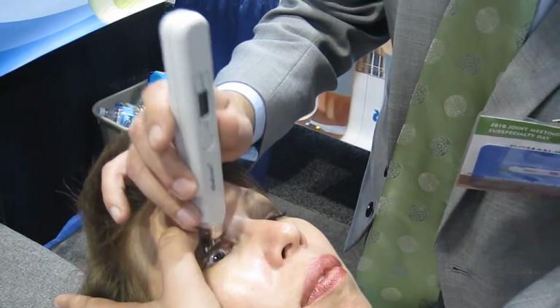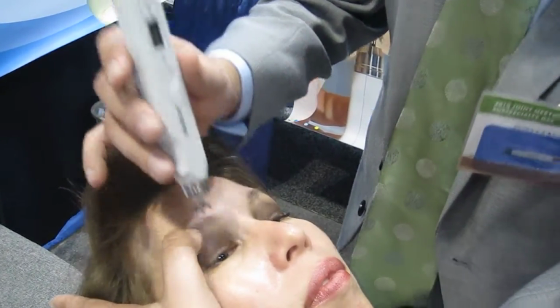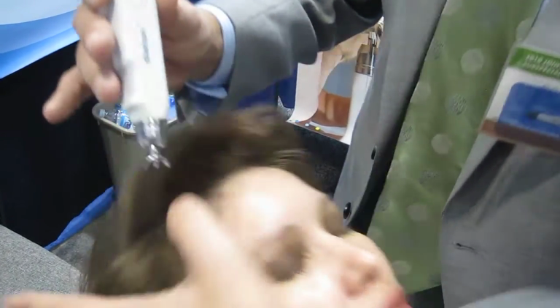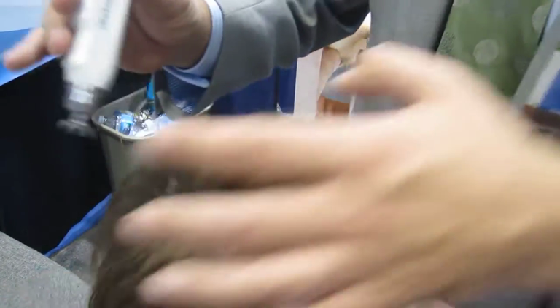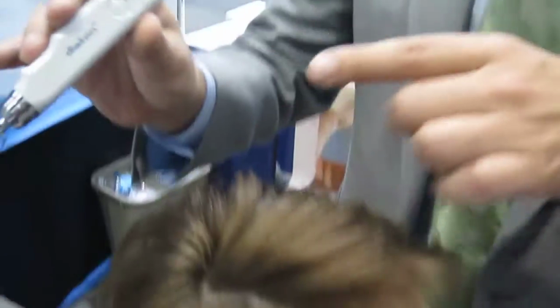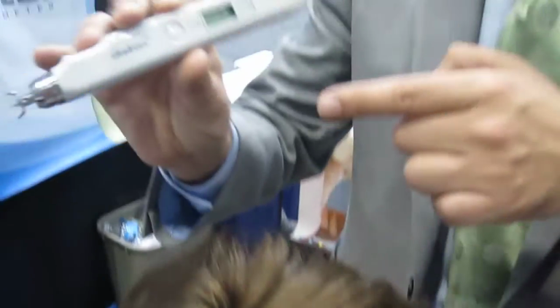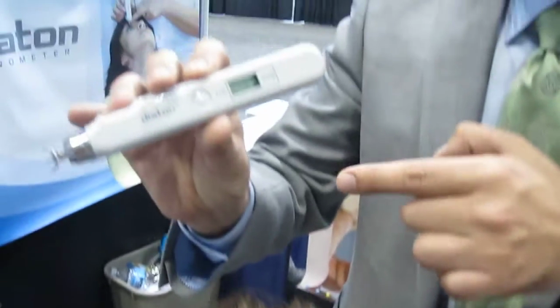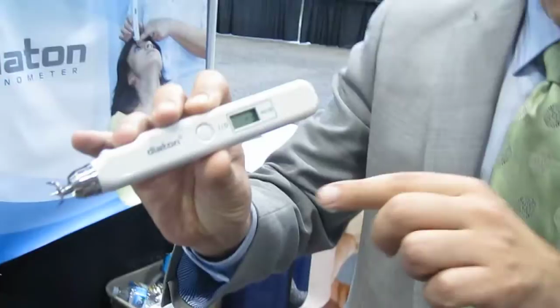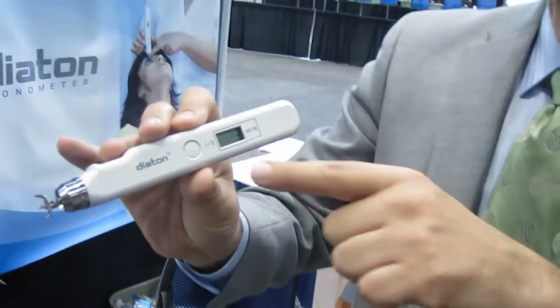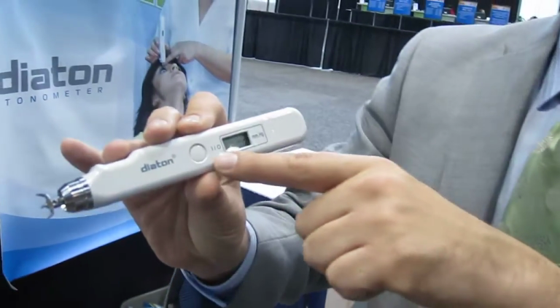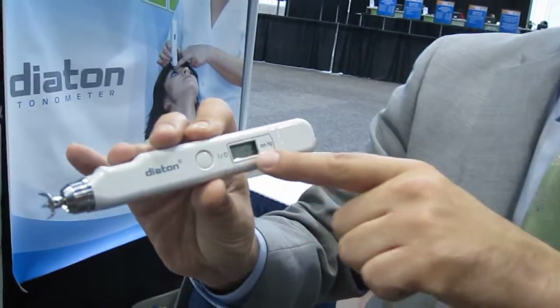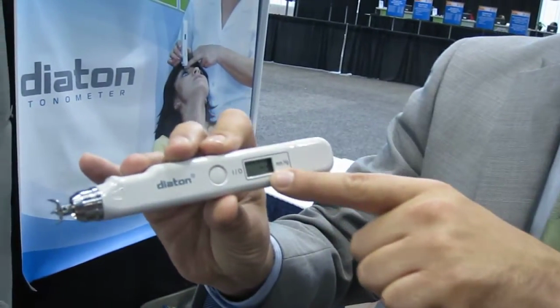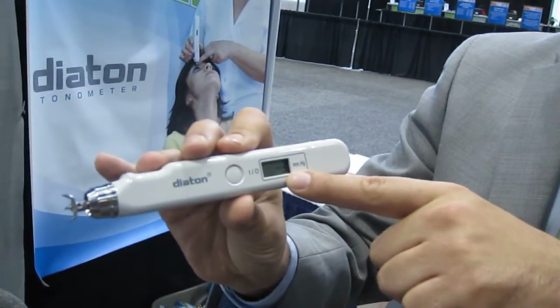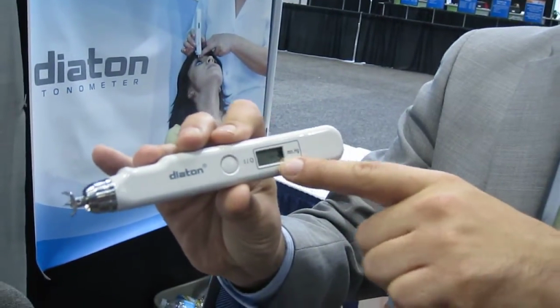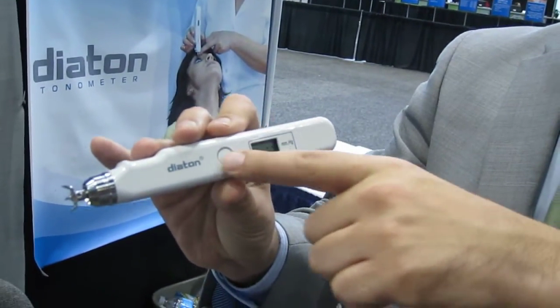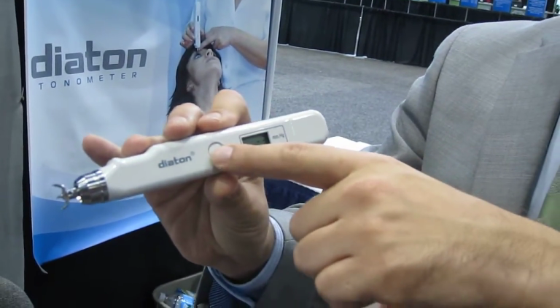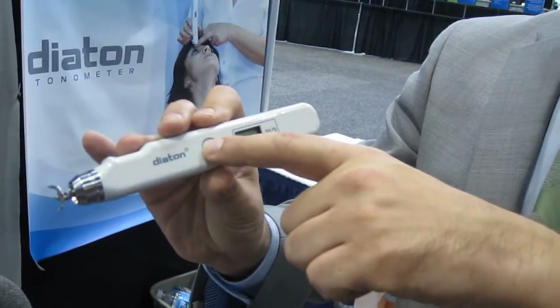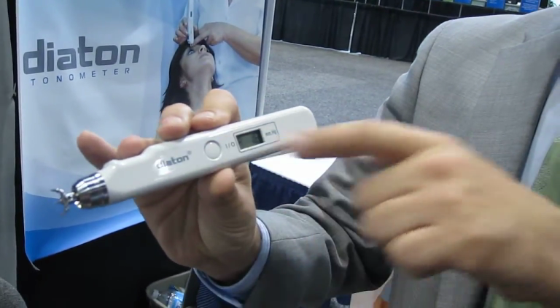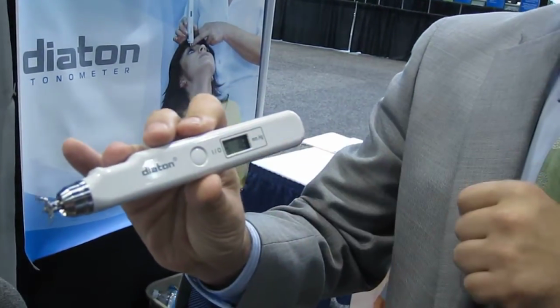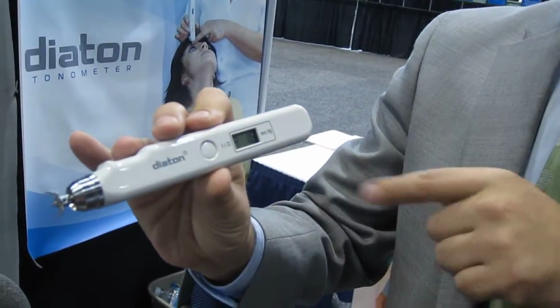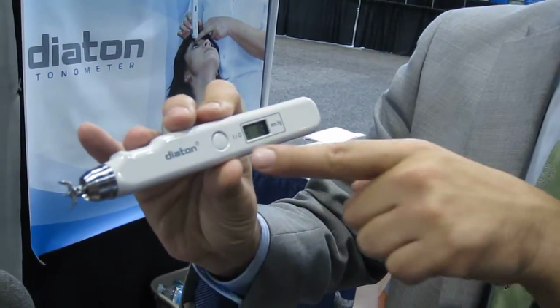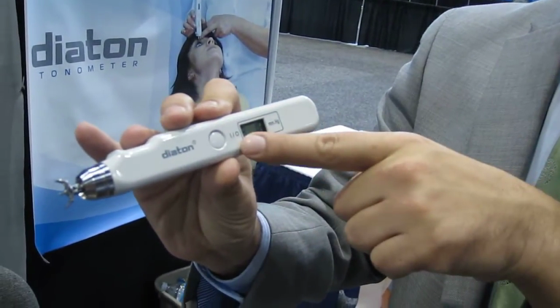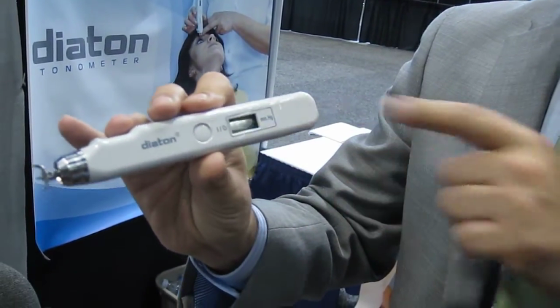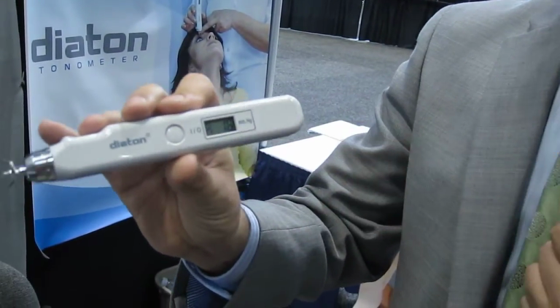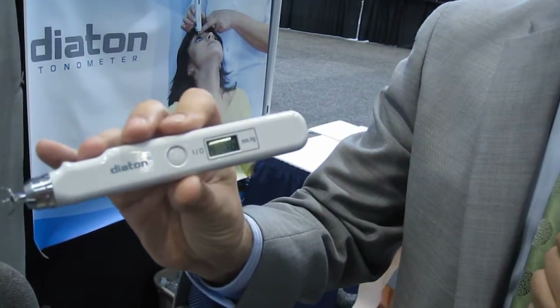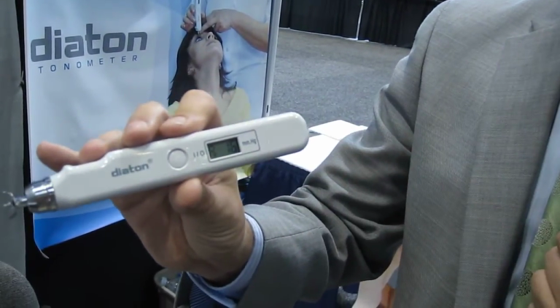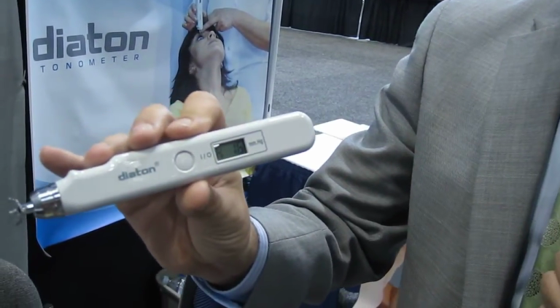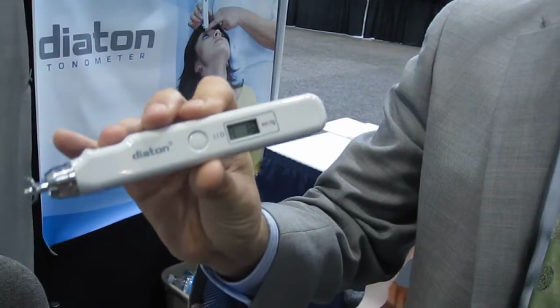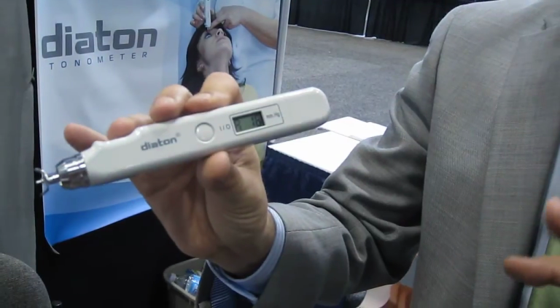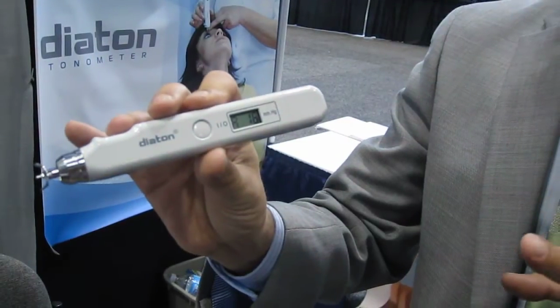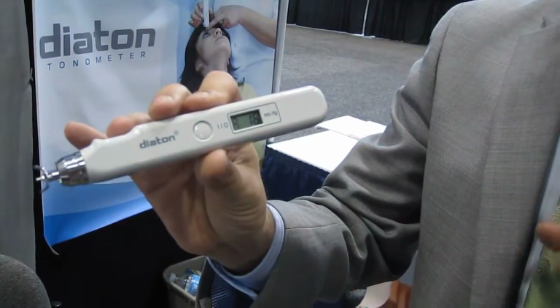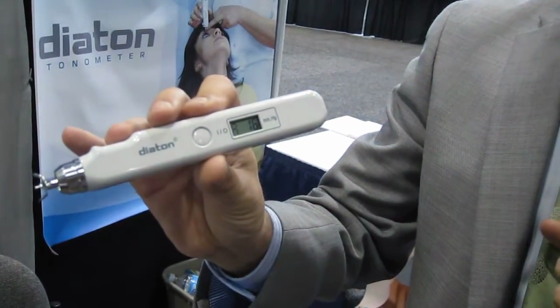Take the third reading. The device gives you a long beep. After three readings, press the center button and you get the average of the last three readings.